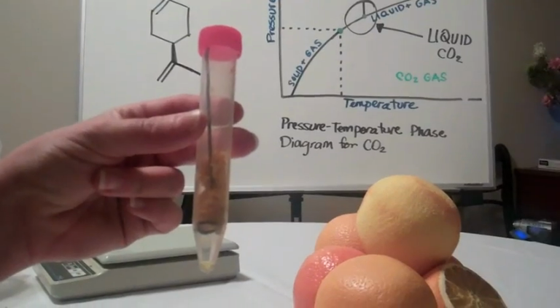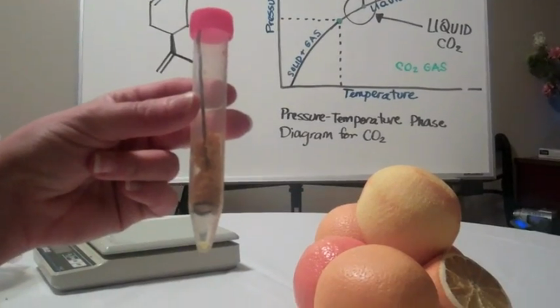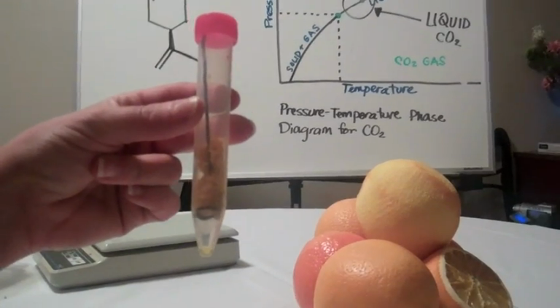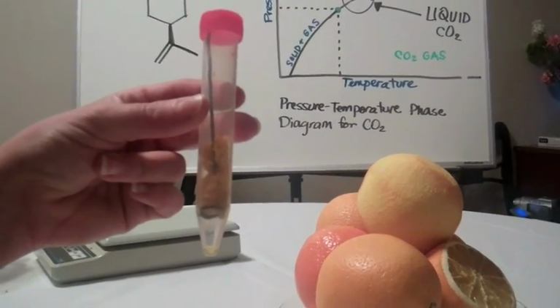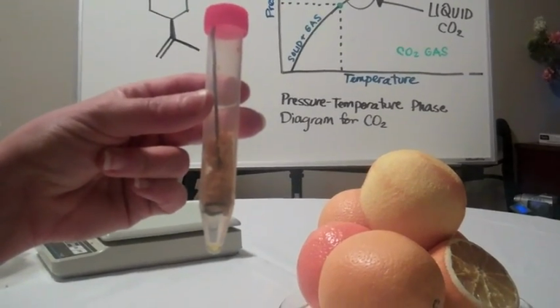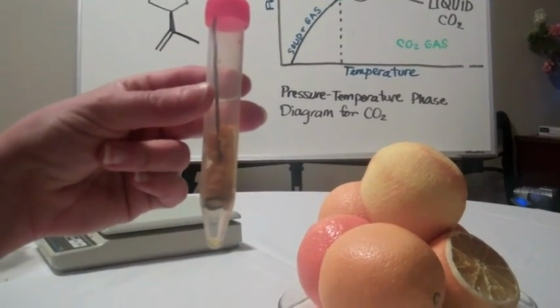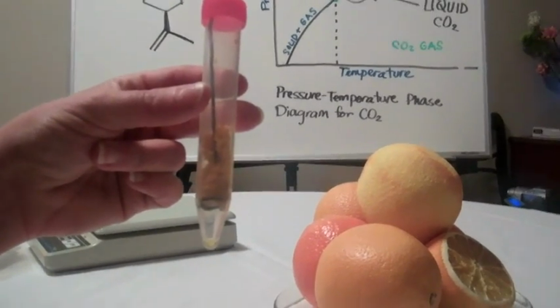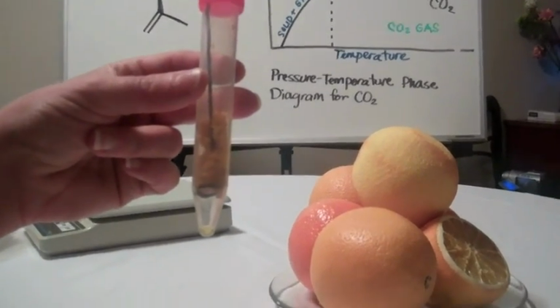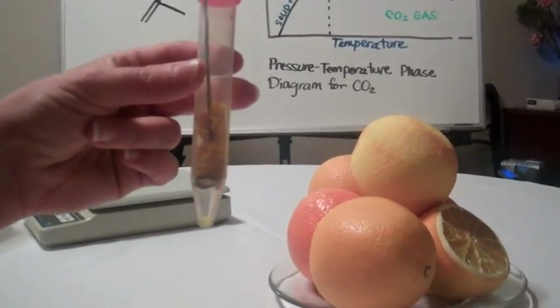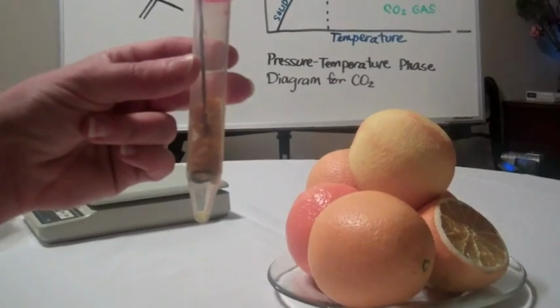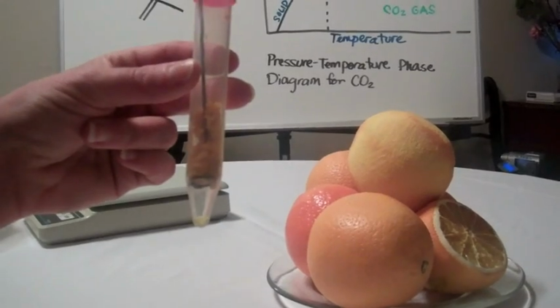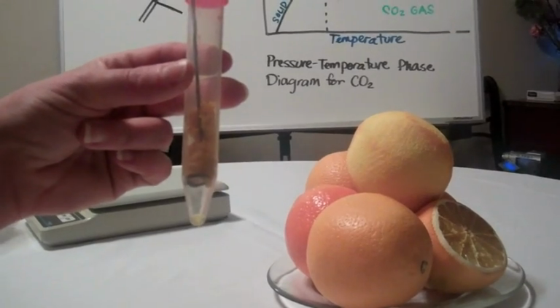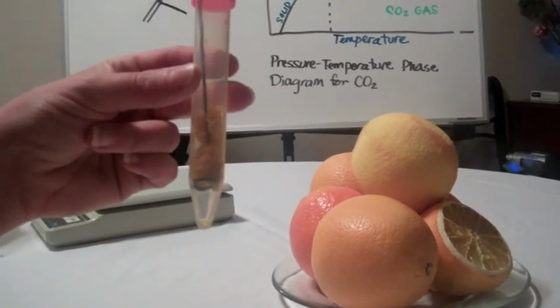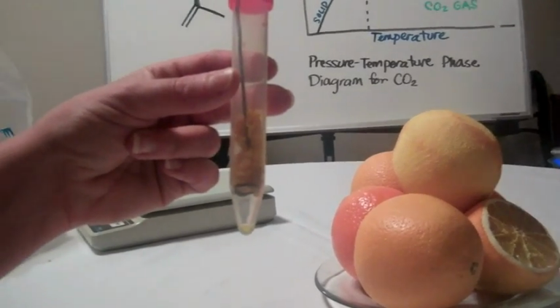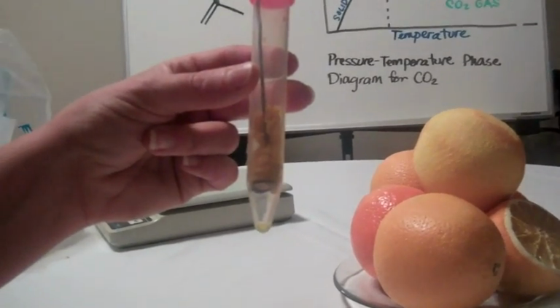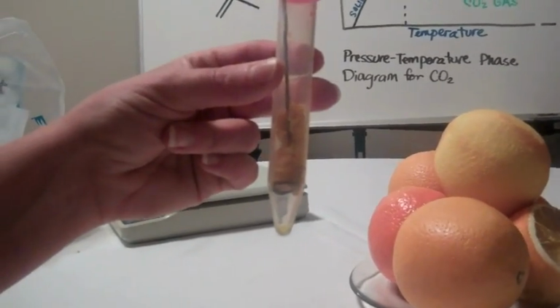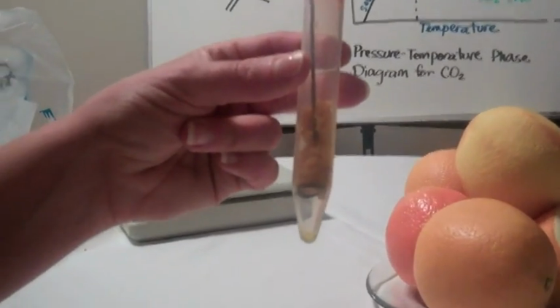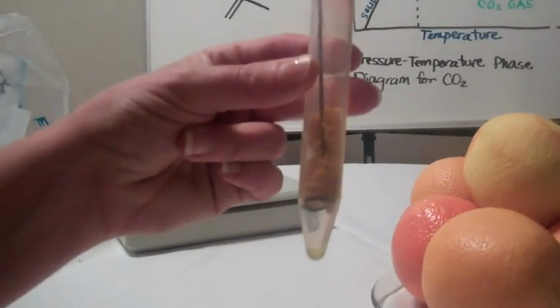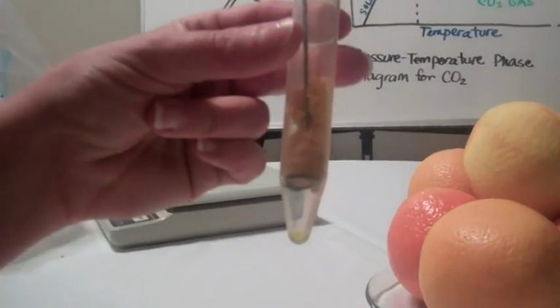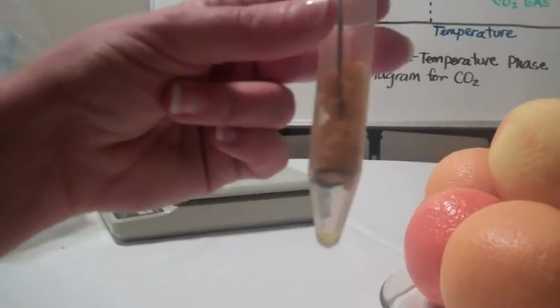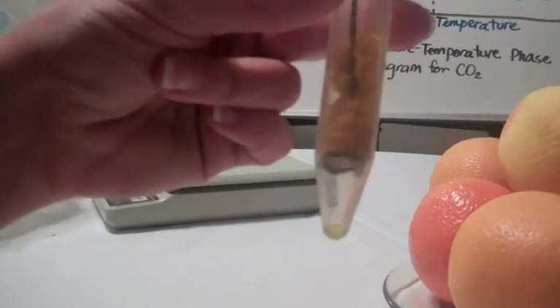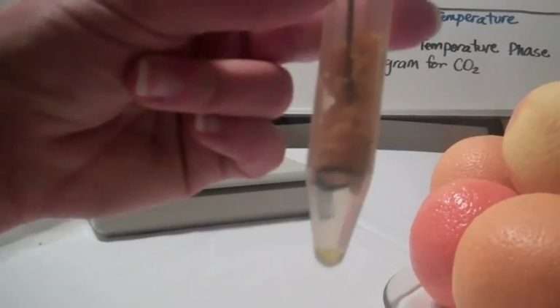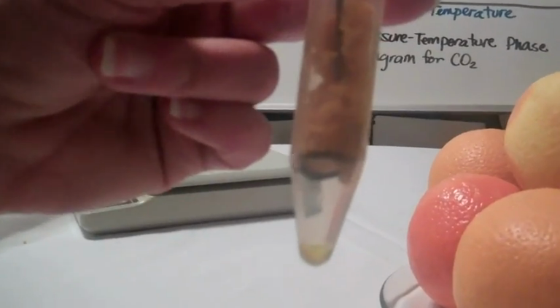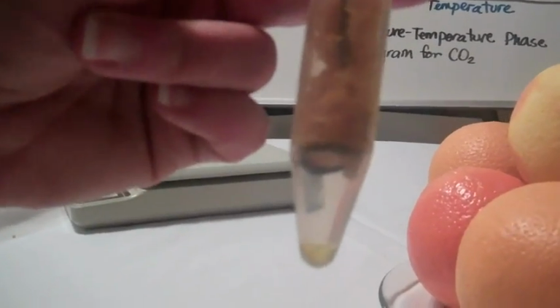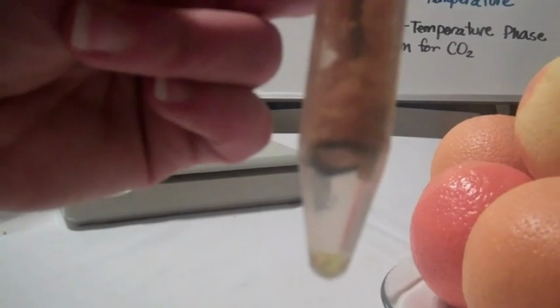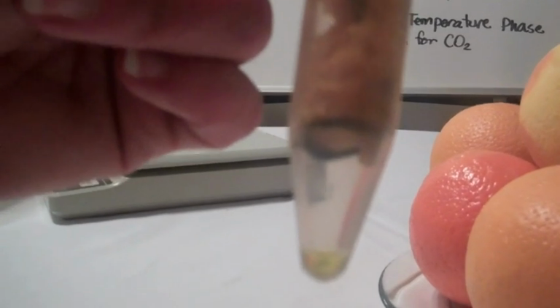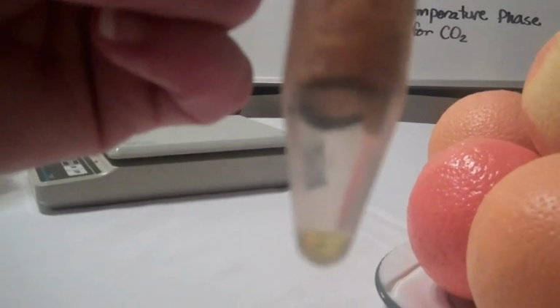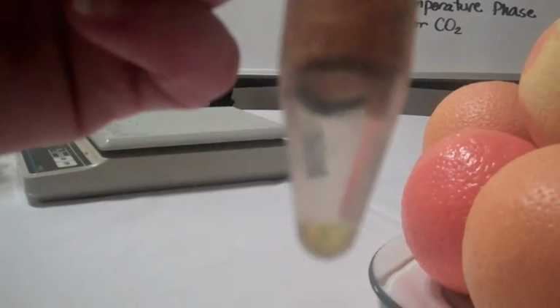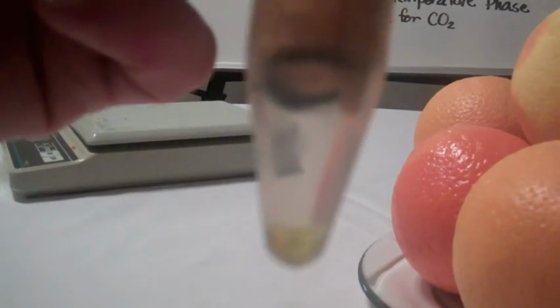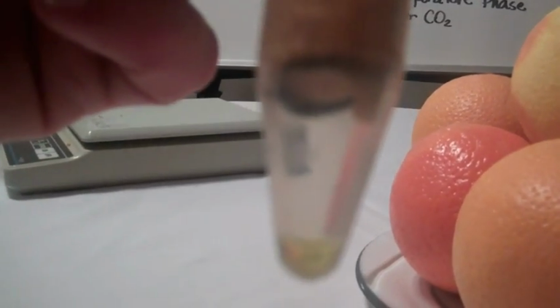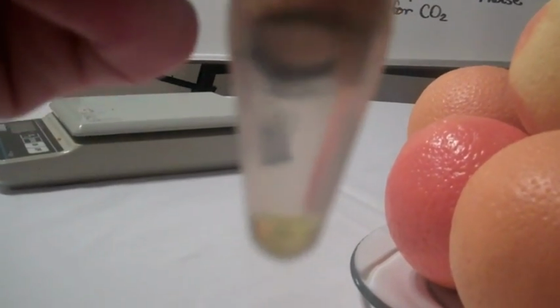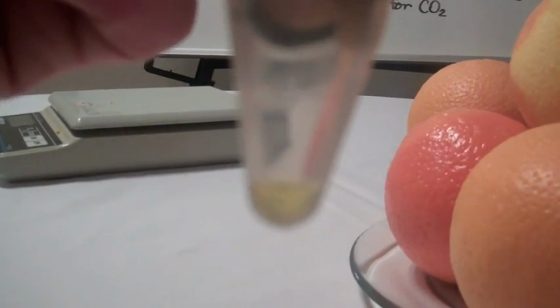We used roughly two grams of orange rind and produced 0.0125 milliliters of D-limonene.